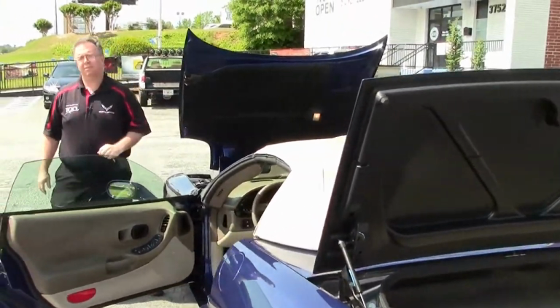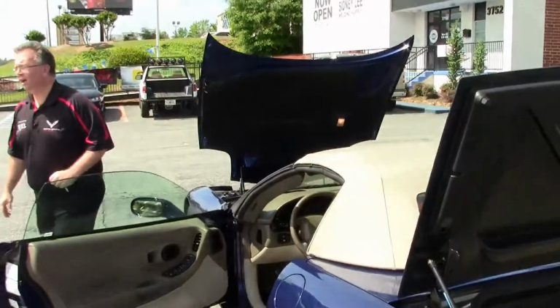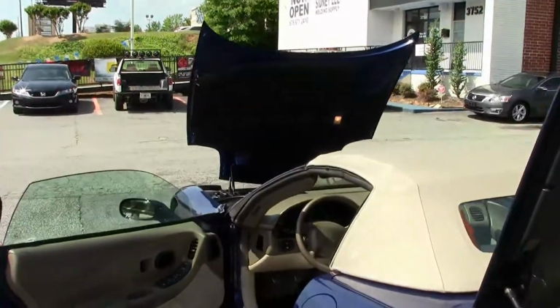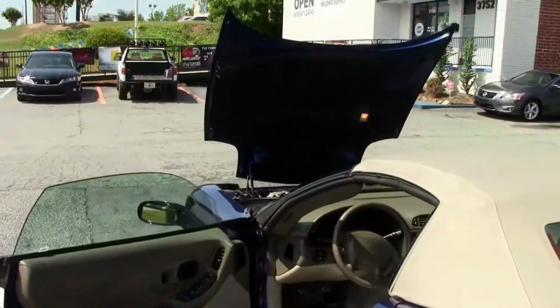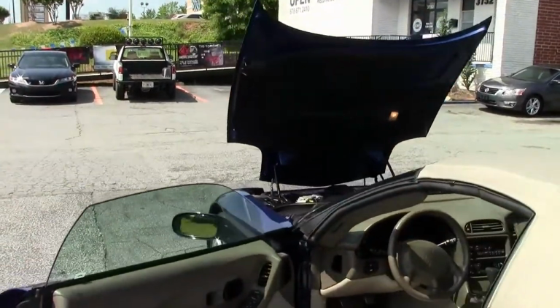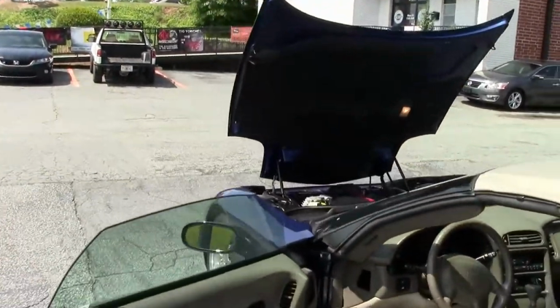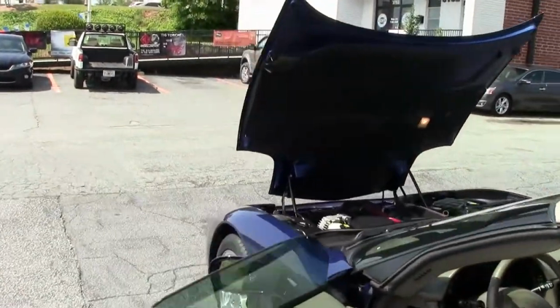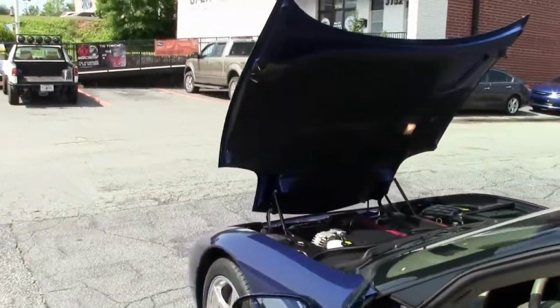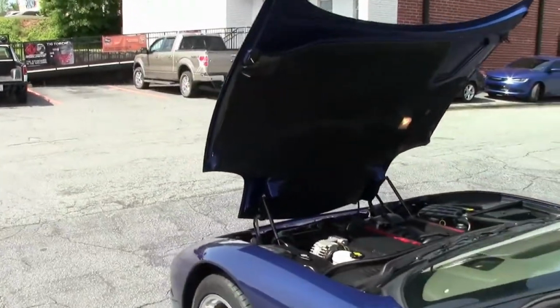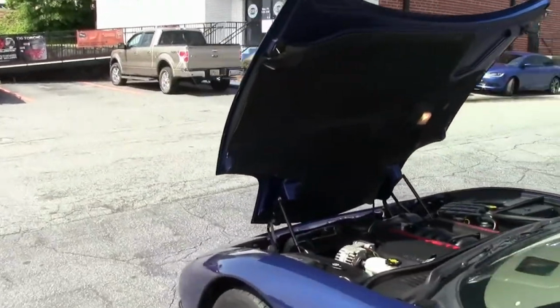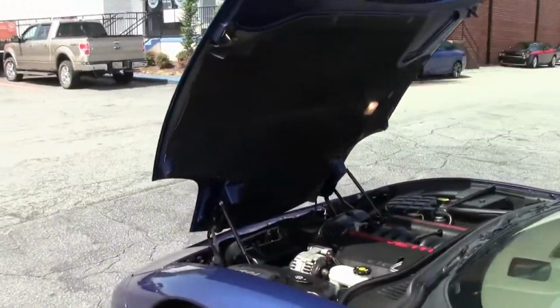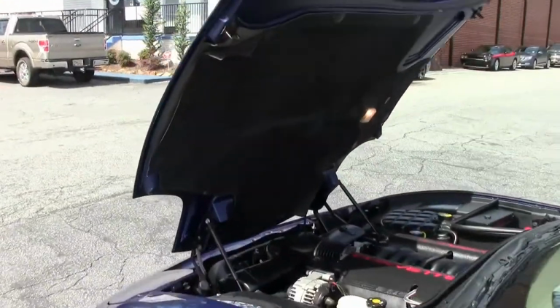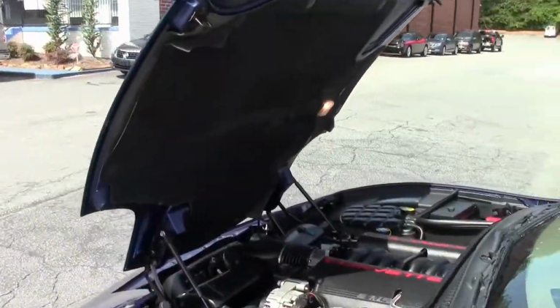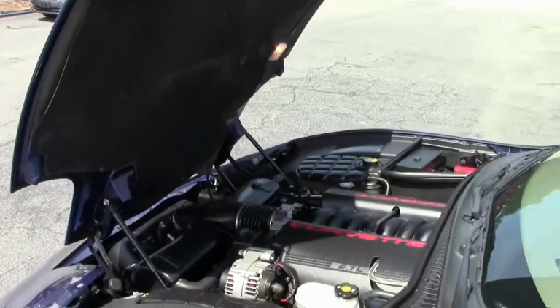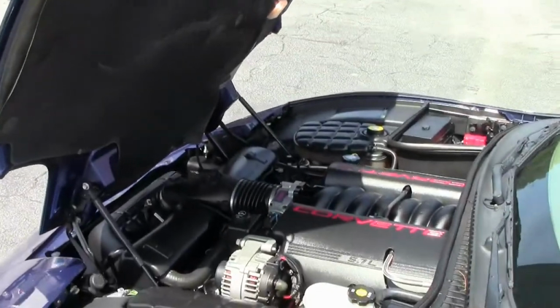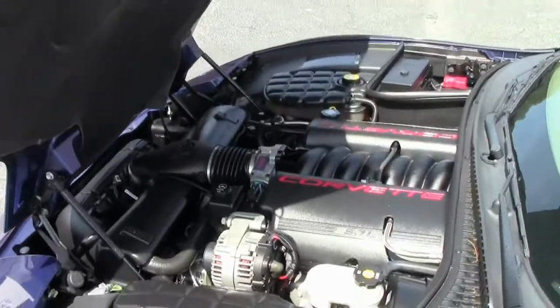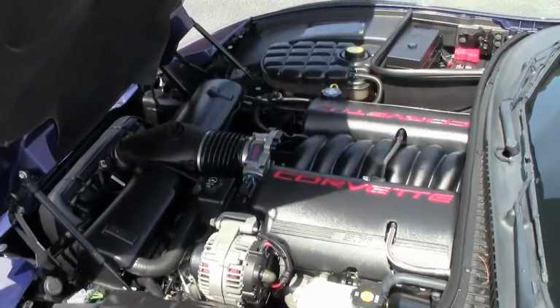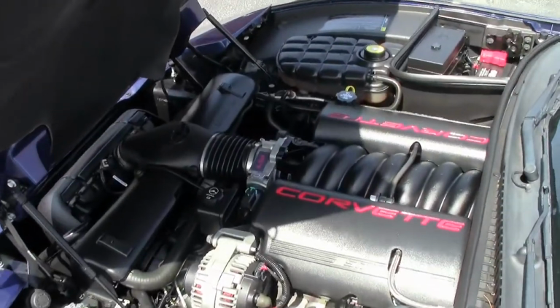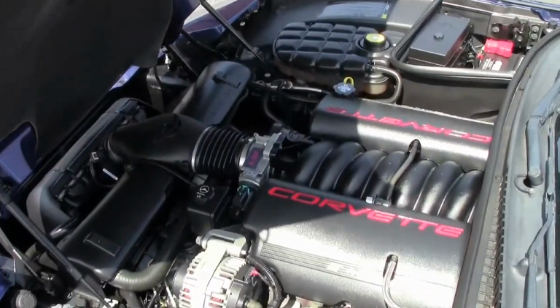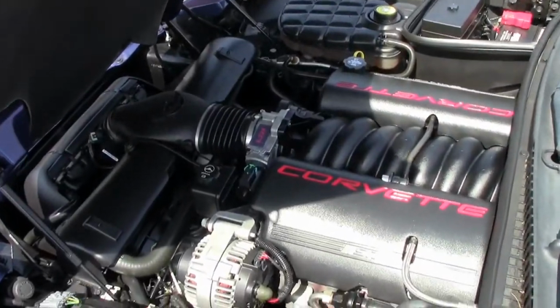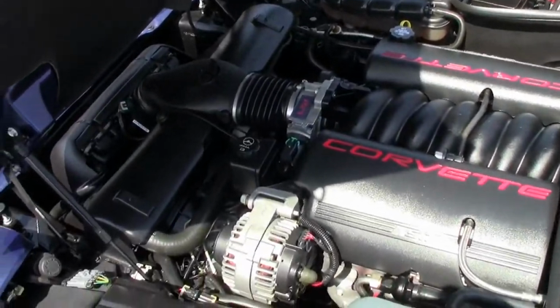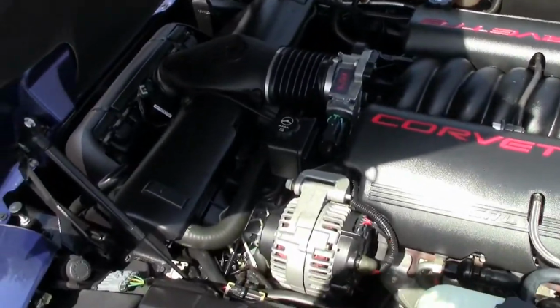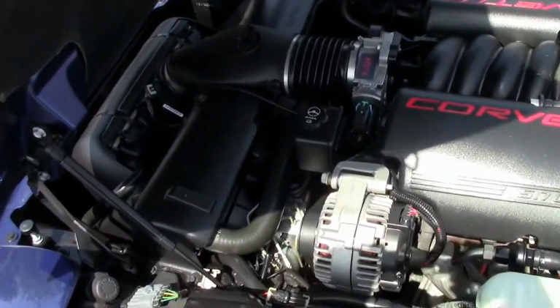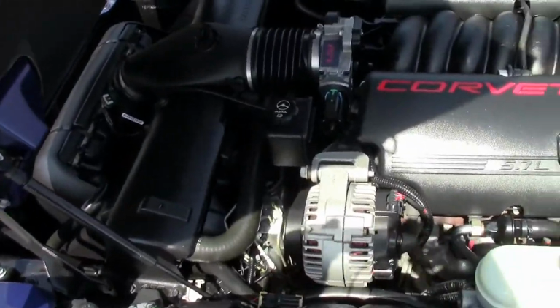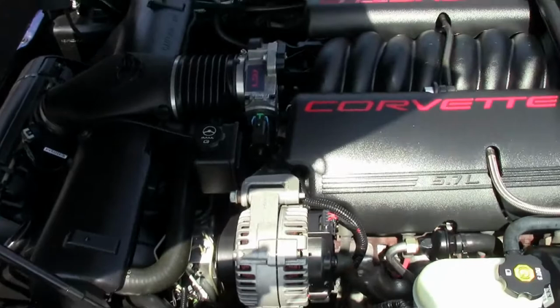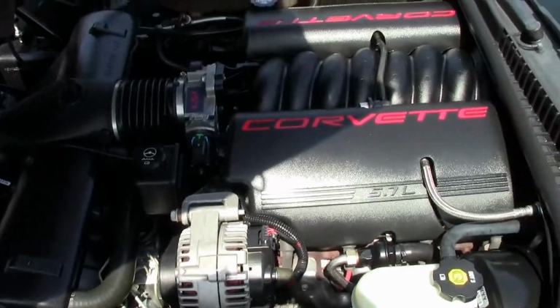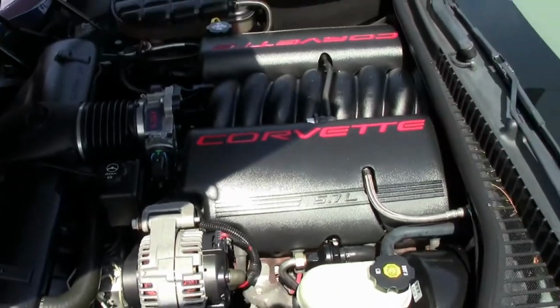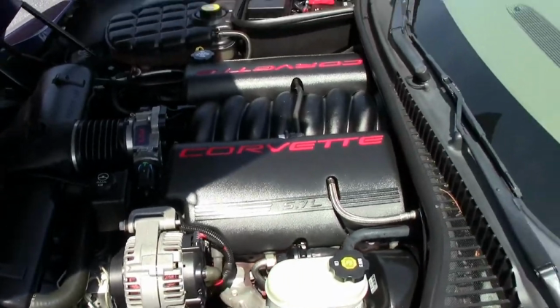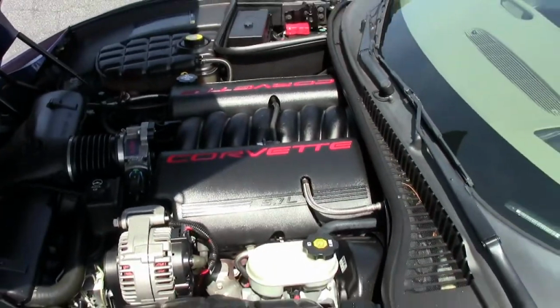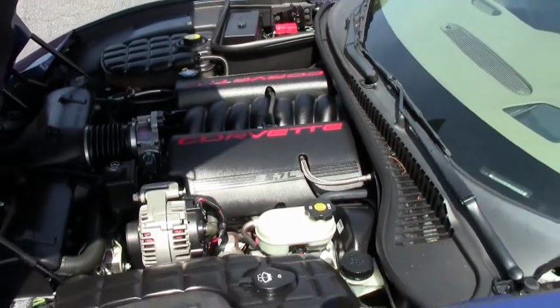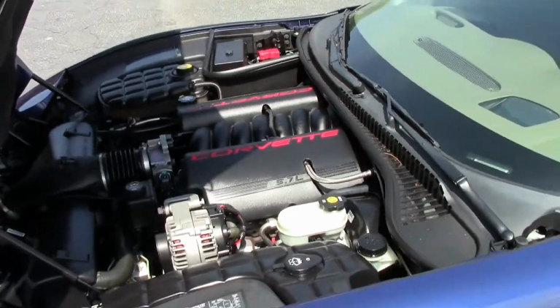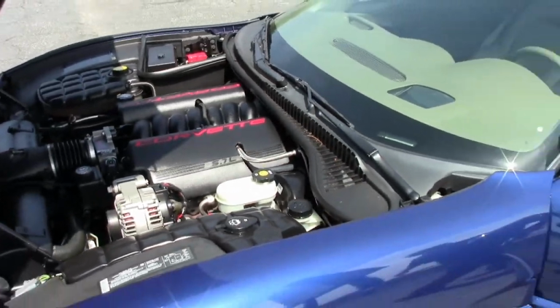And of course, the LS1 engine, 350 horsepower. Great gas mileage. And I must say, in a 6-speed, generally fun to drive.